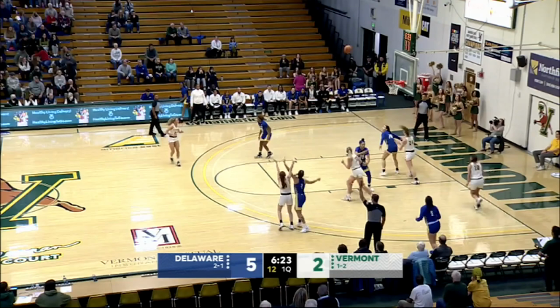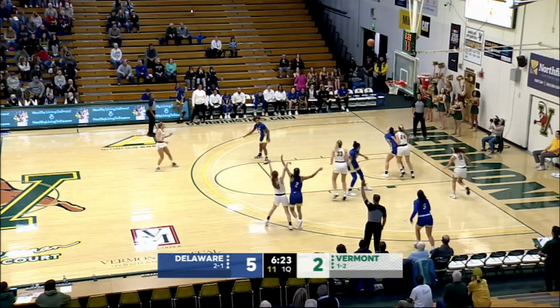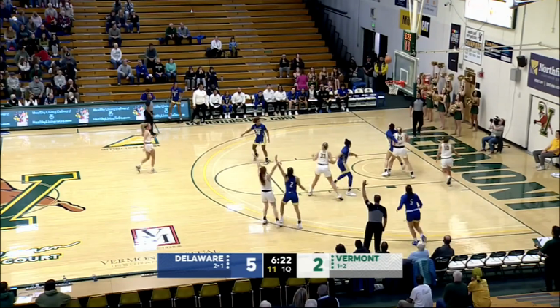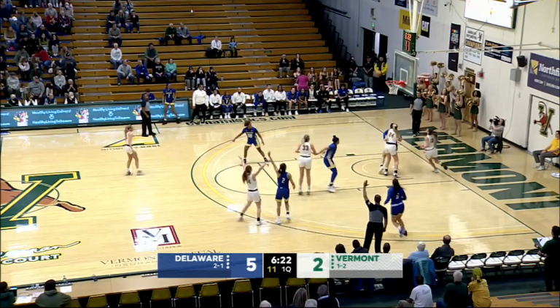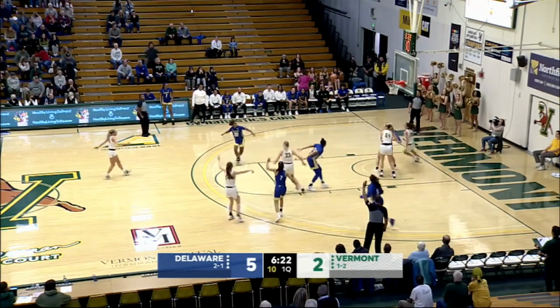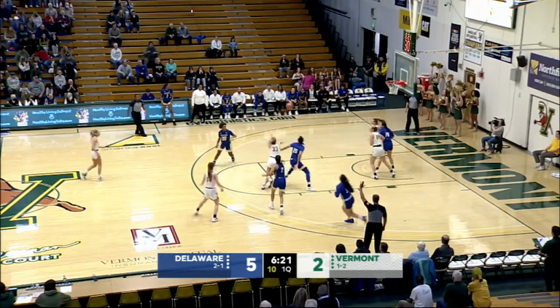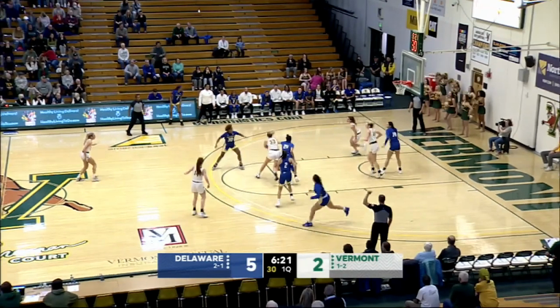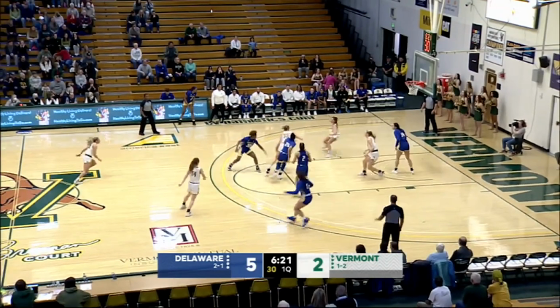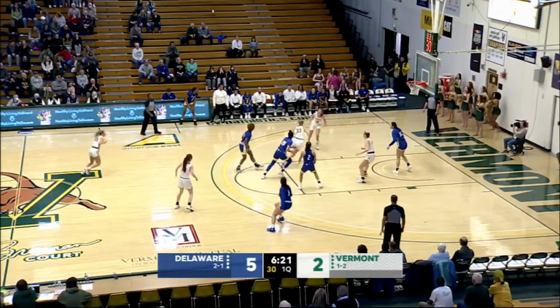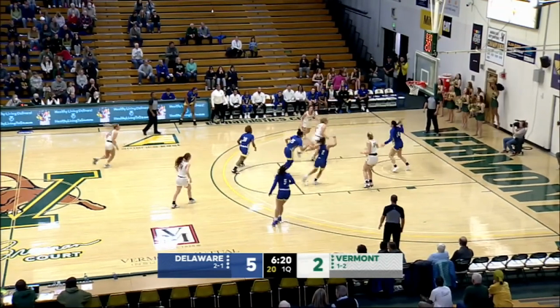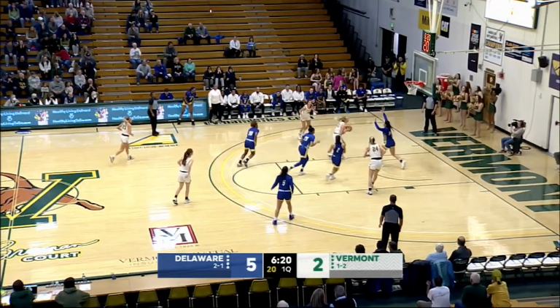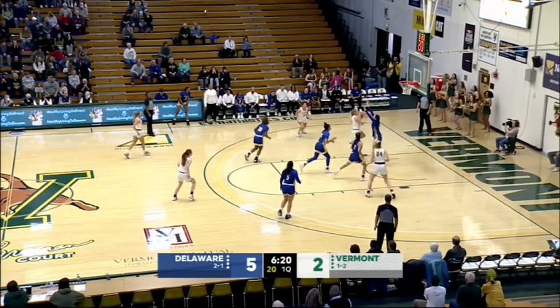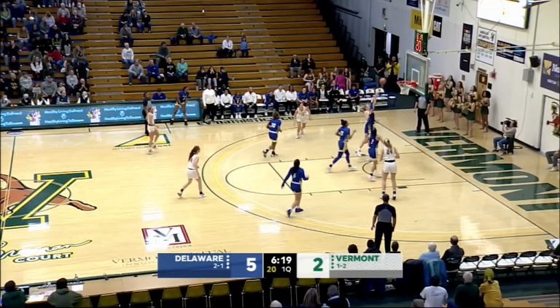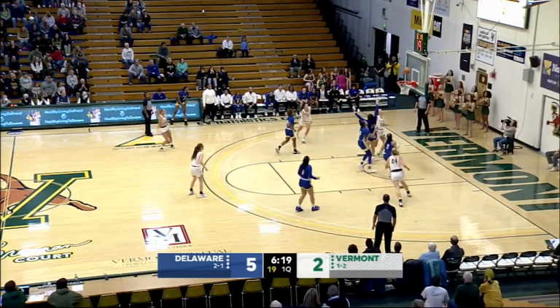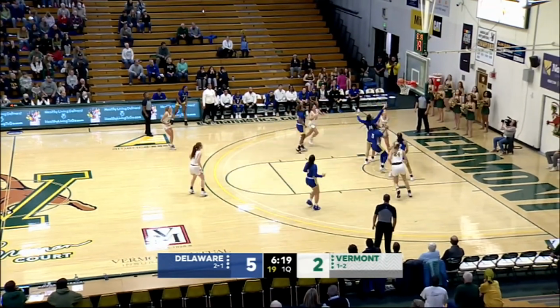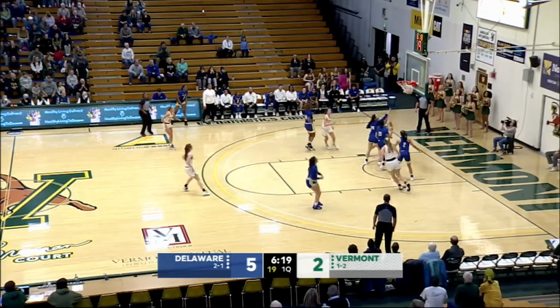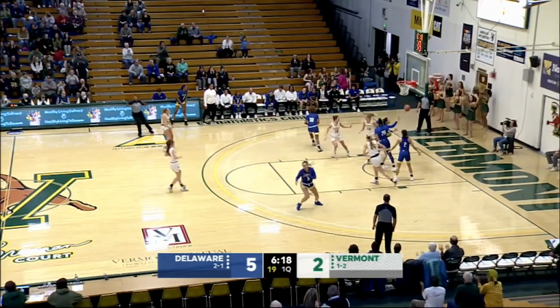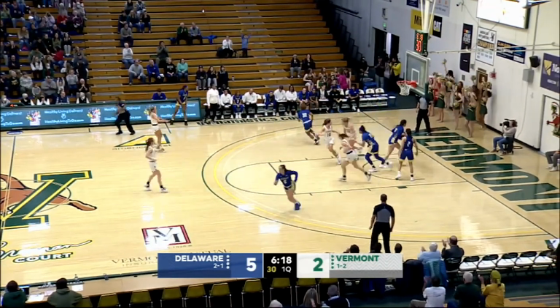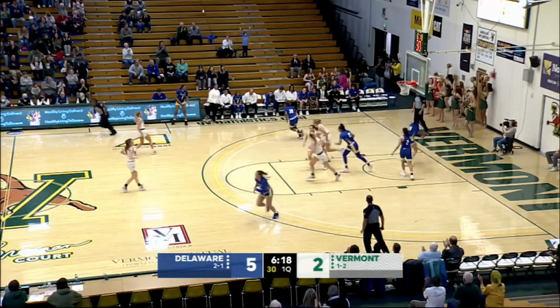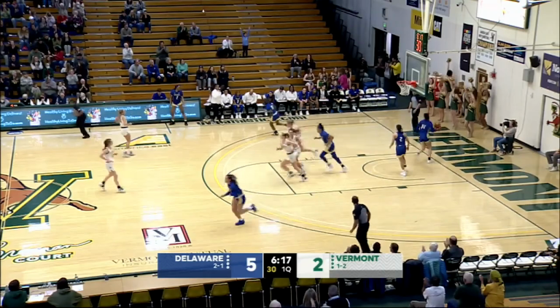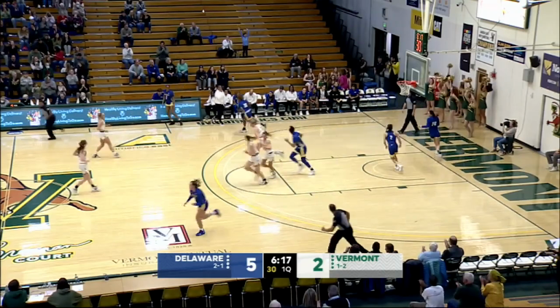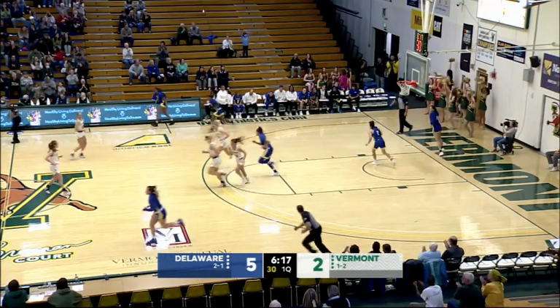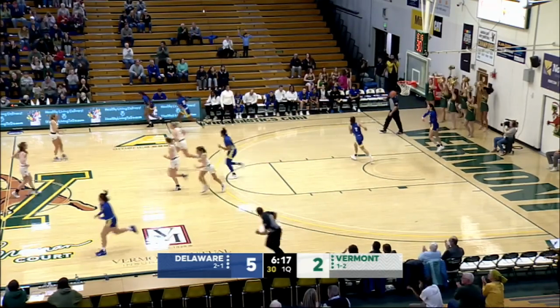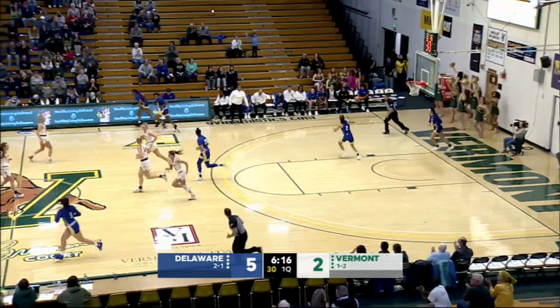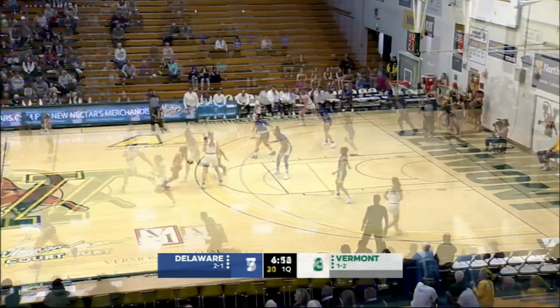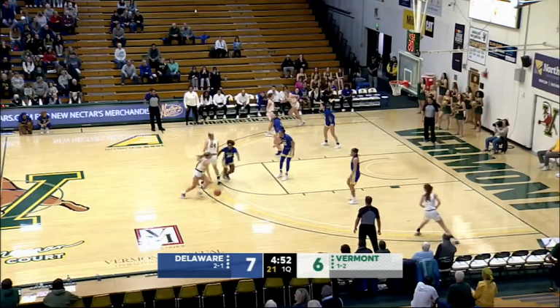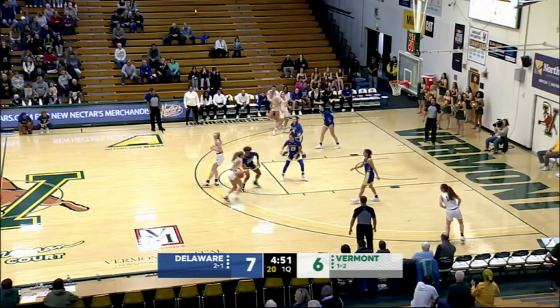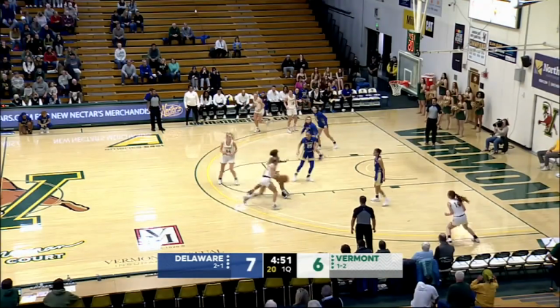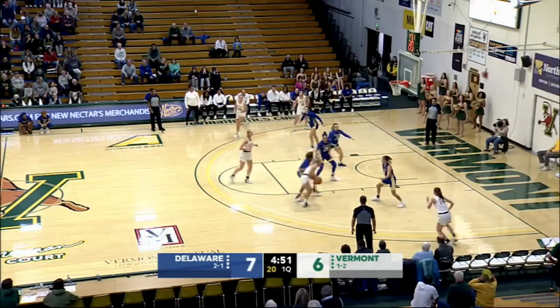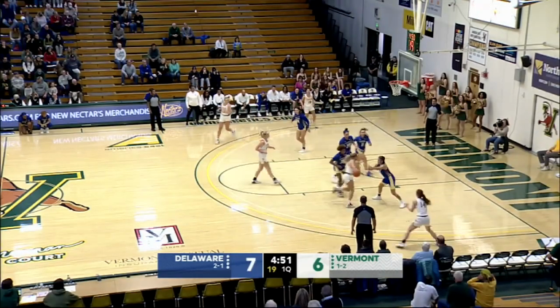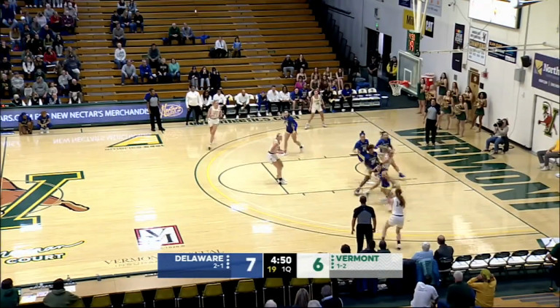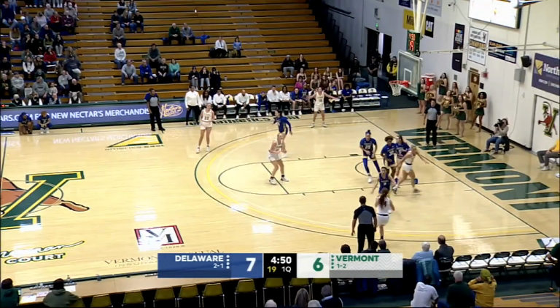Right wing three, it hits off the heel and out, but Richardson with an offensive rebound. The second chance layup with the left hand, and it banks in. Well, right there — good. Aggressive finish.